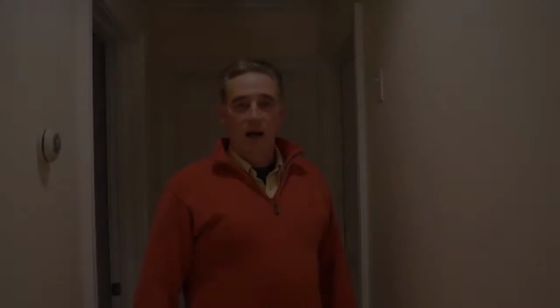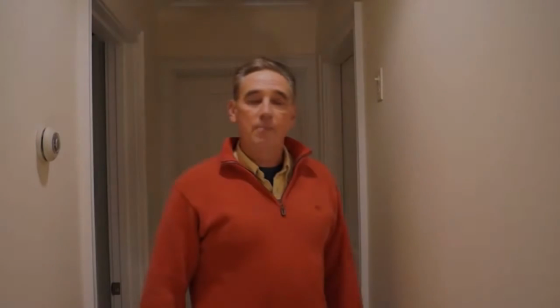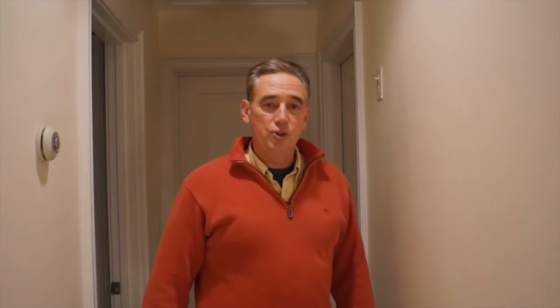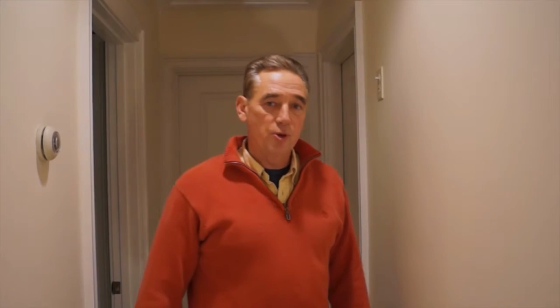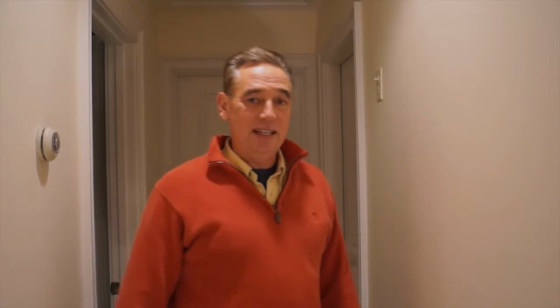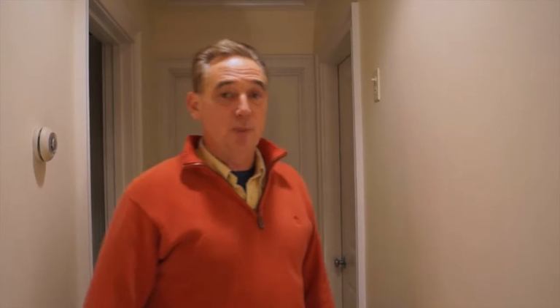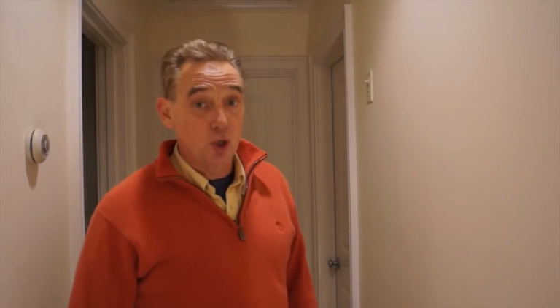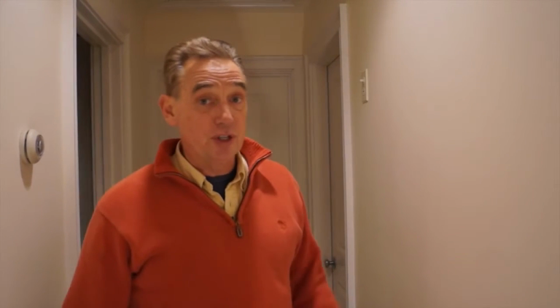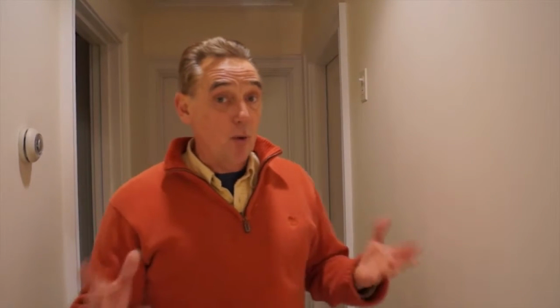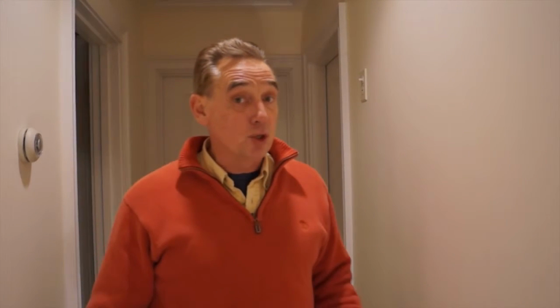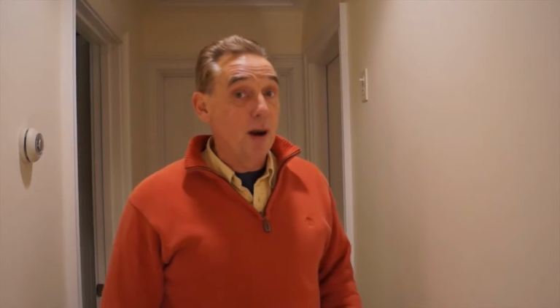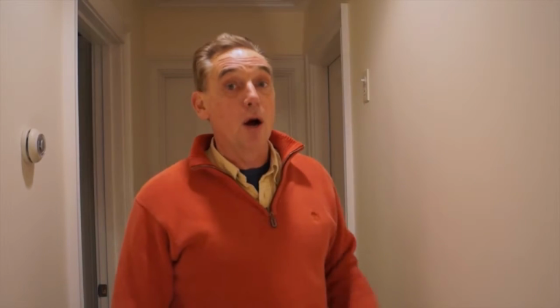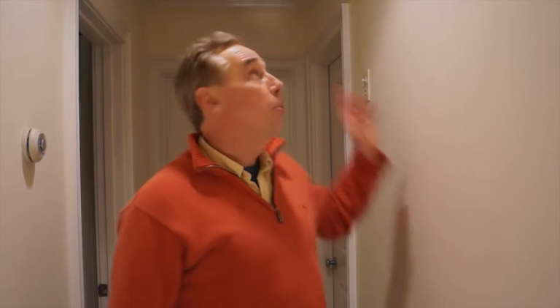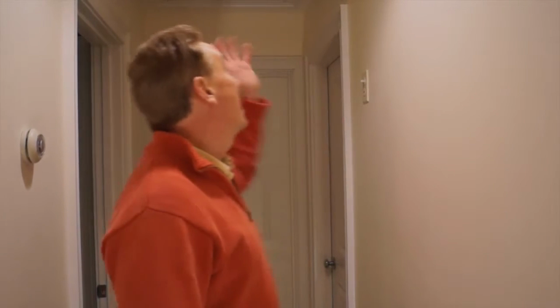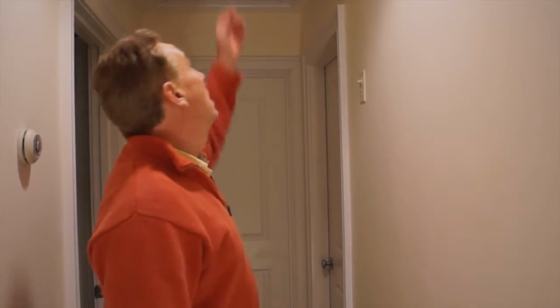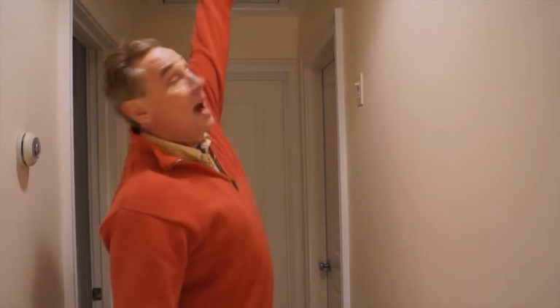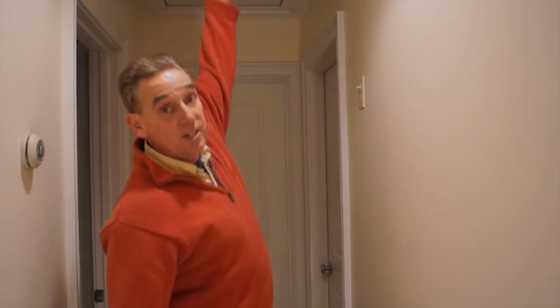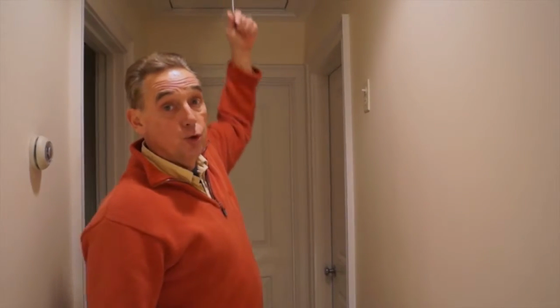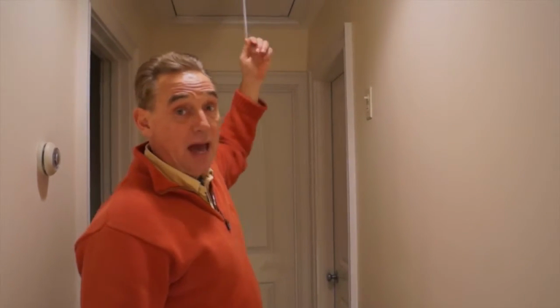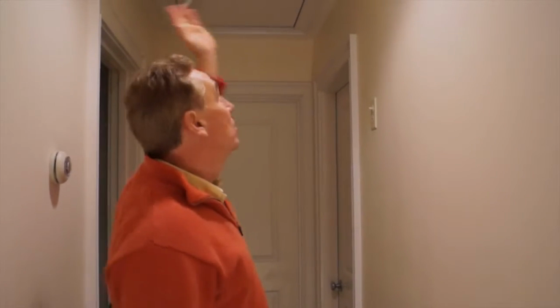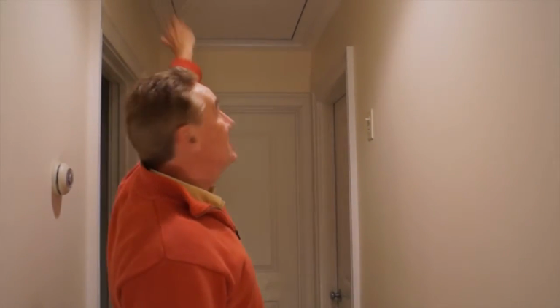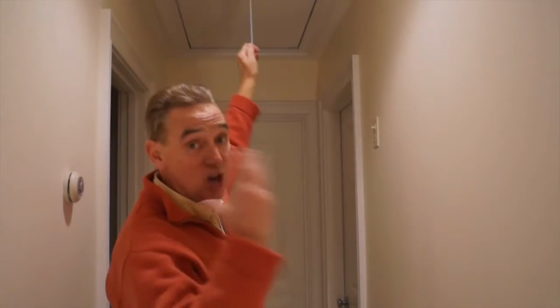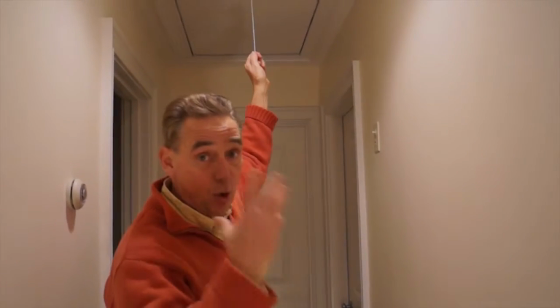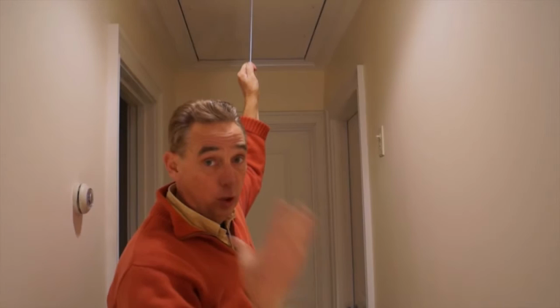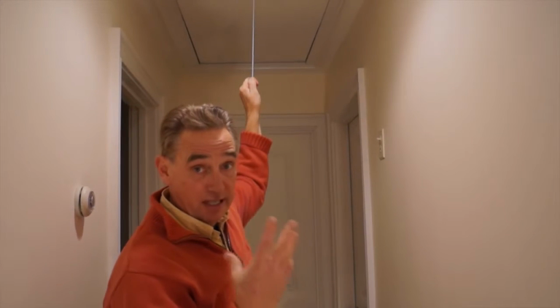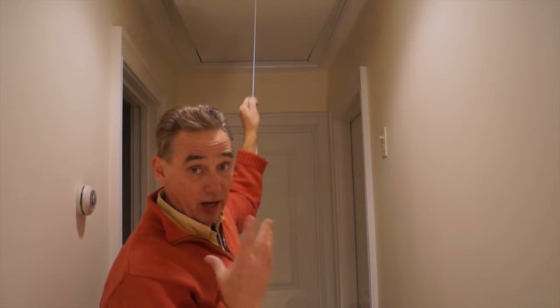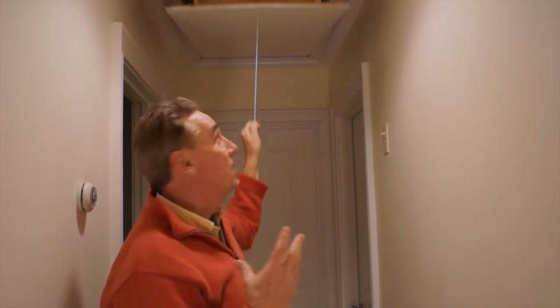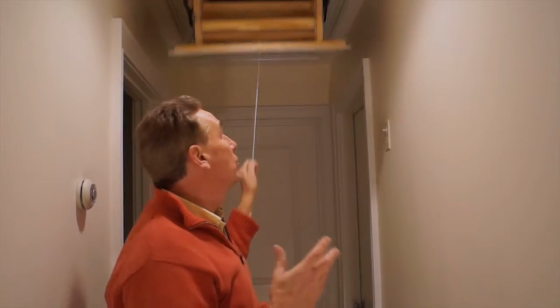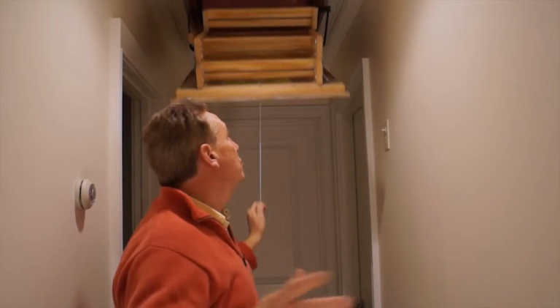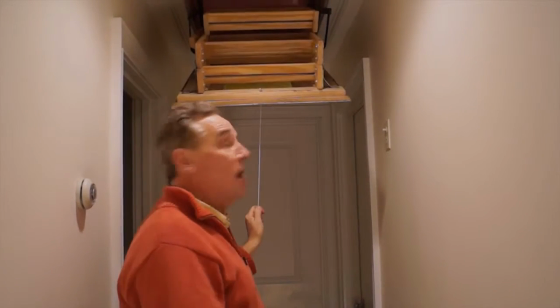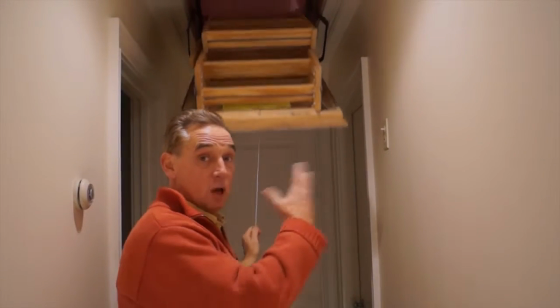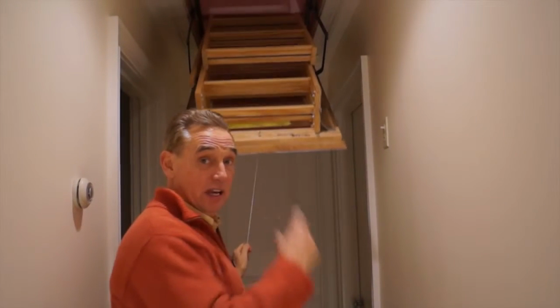Hi, I'm Bill Fitzgerald with Northeast Inspection Services. Today we're going to talk about pull-down access to the attic. This is a giant hole in your ceiling — think about it — where you're losing lots and lots of heat.